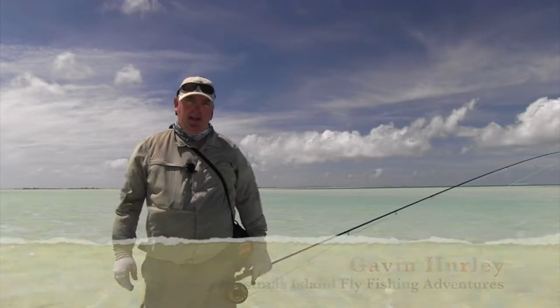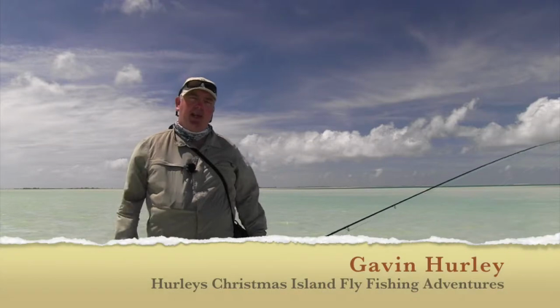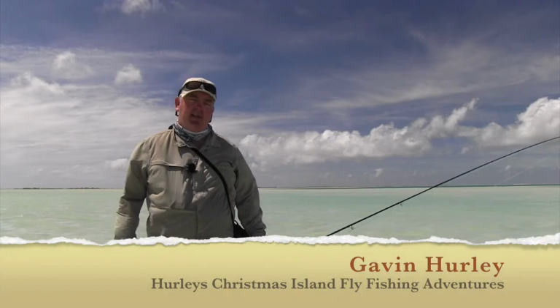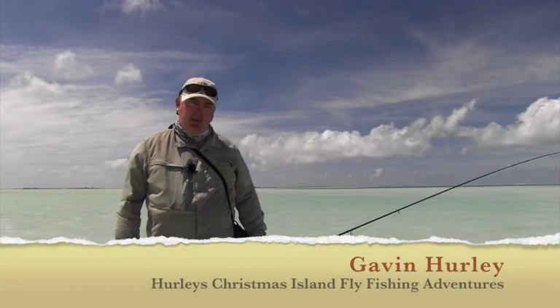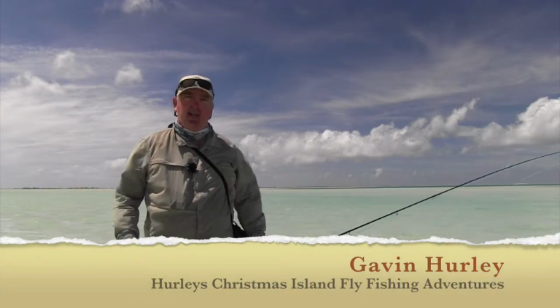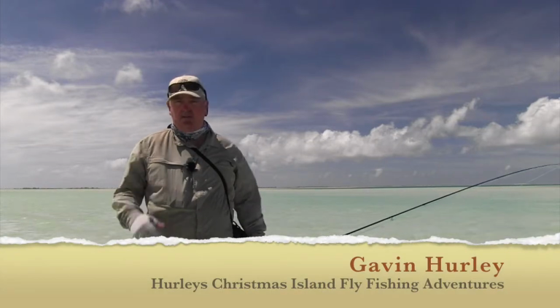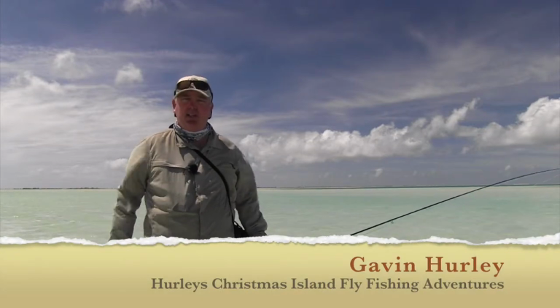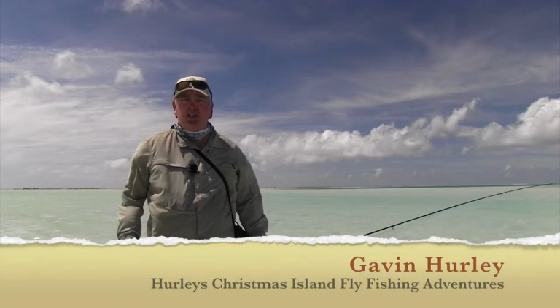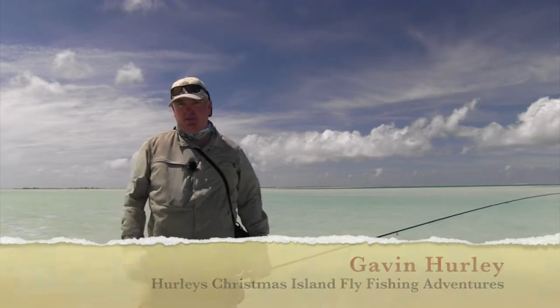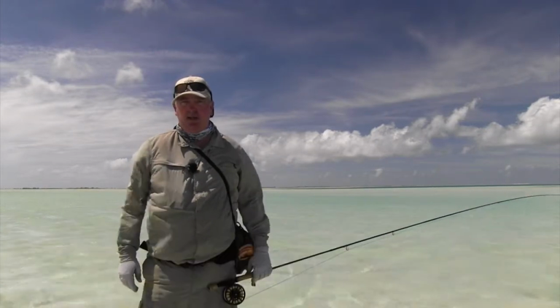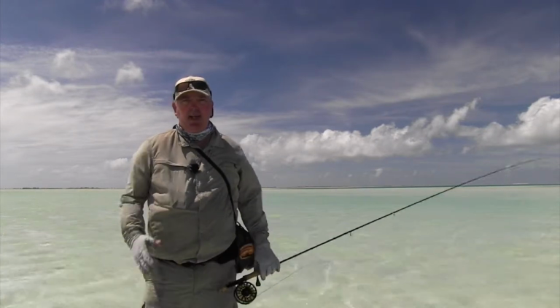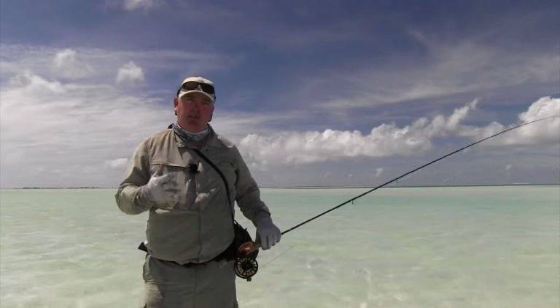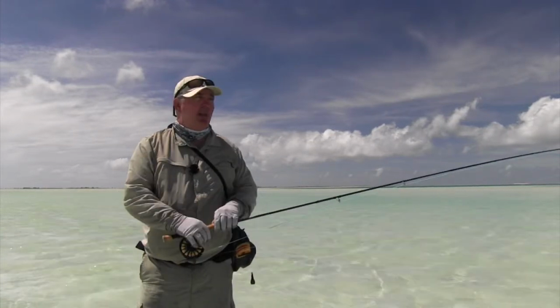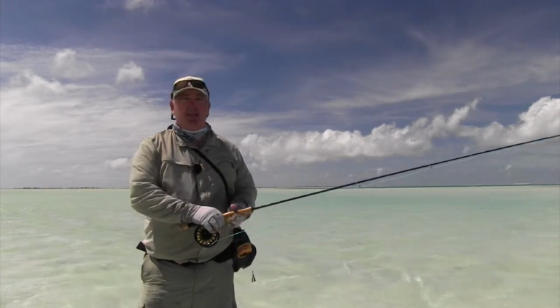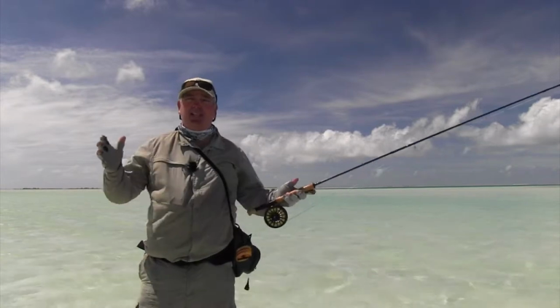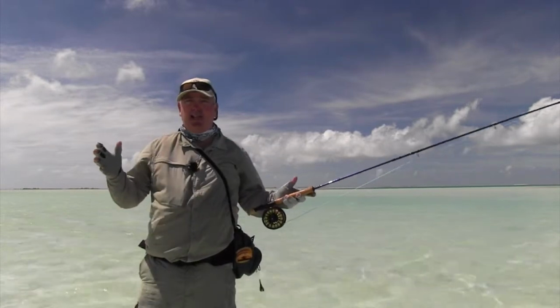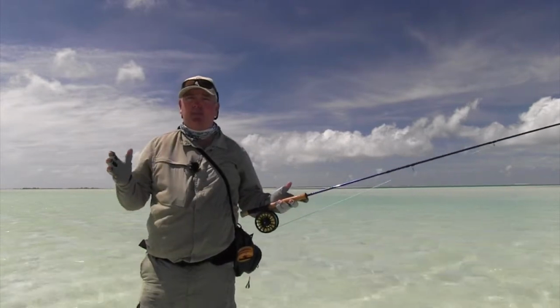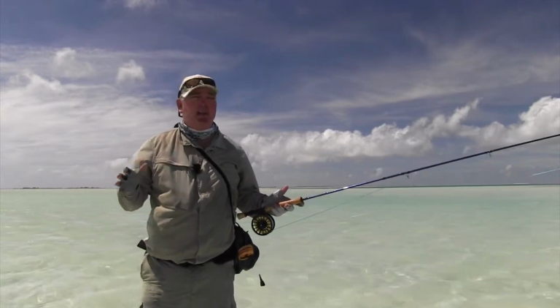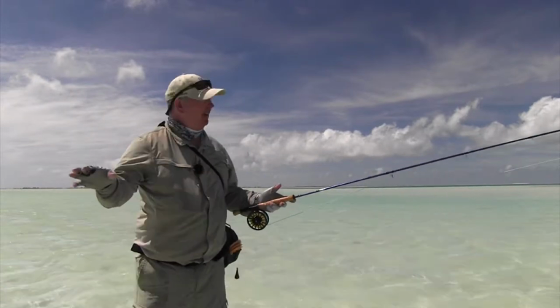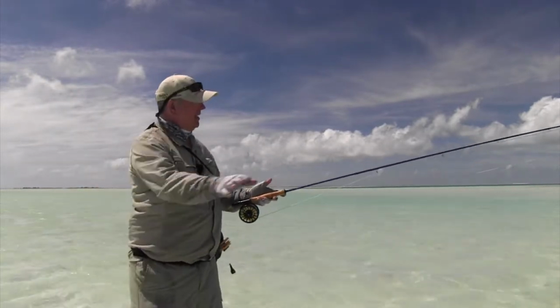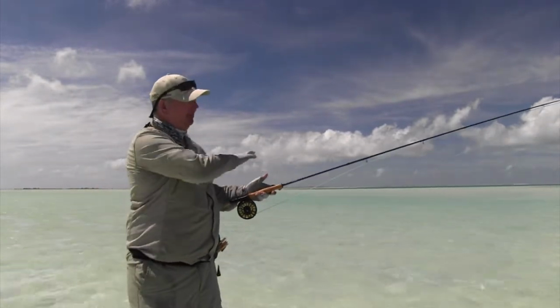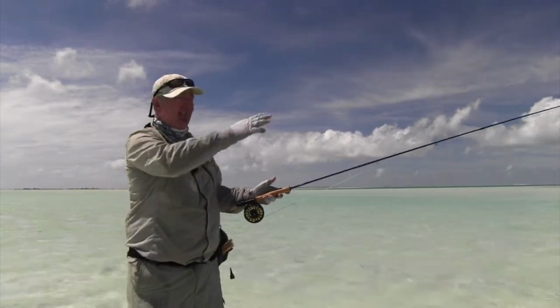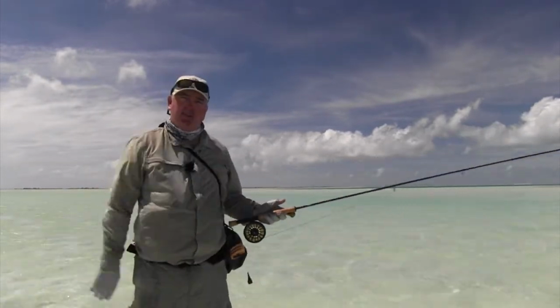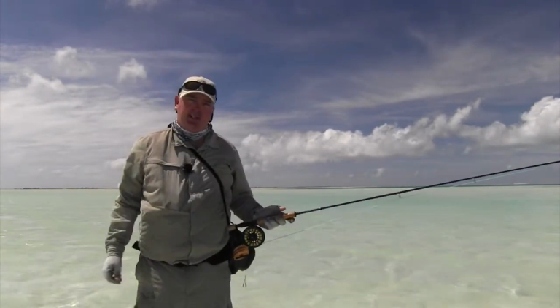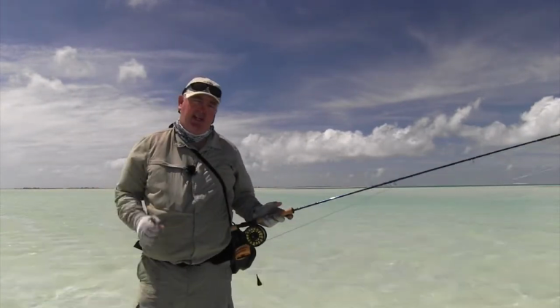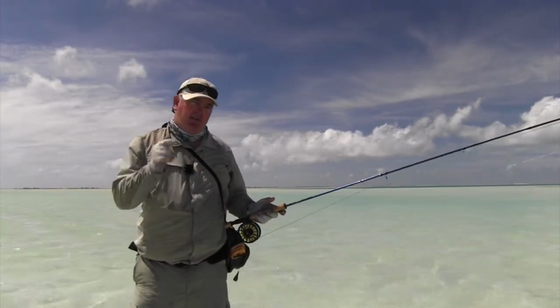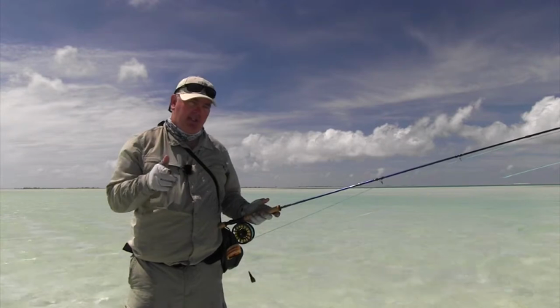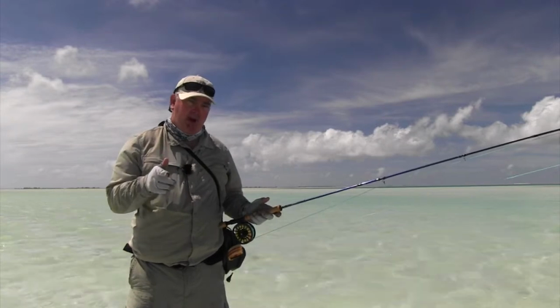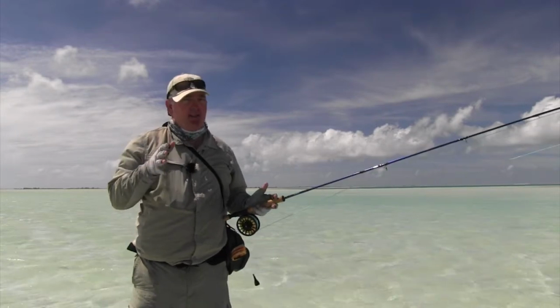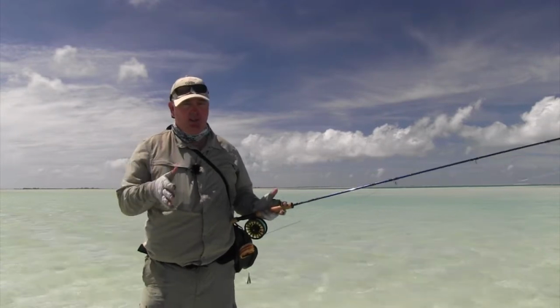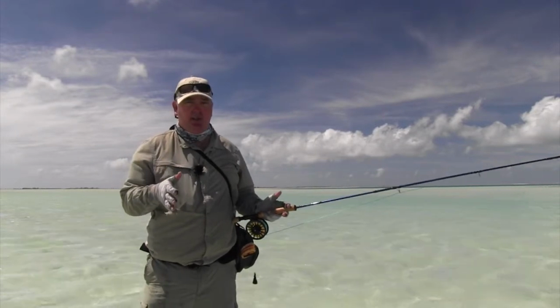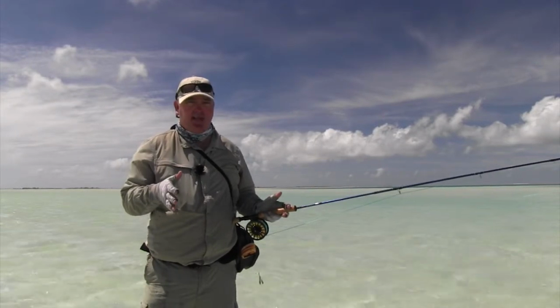G'day, I'm Gavin and thanks for your interest in a Hurley's fly fishing adventure to Christmas Island. It's an incredible place — there are about six or seven thousand people who live here and you've got sand flats as far as the eye can see. So if you want to target bonefish, this is certainly the place to come.